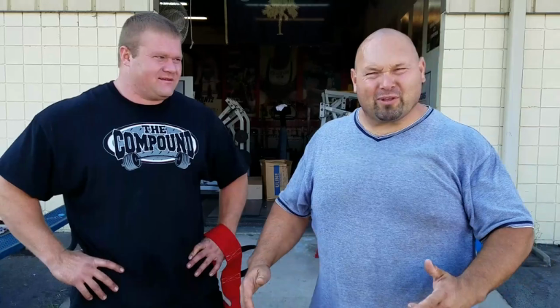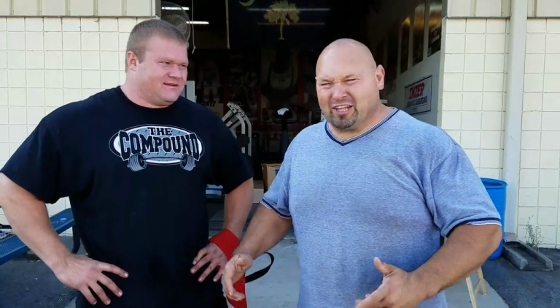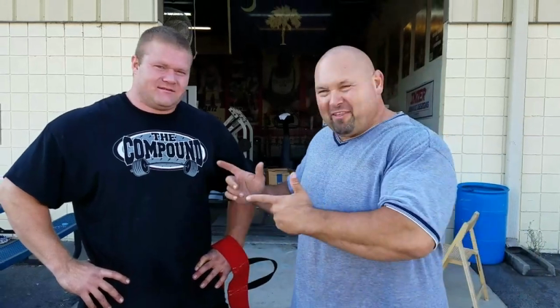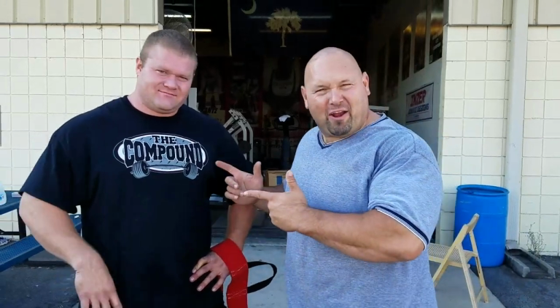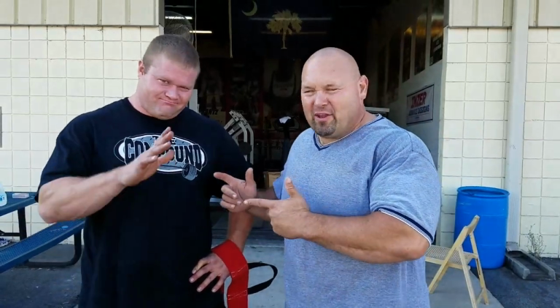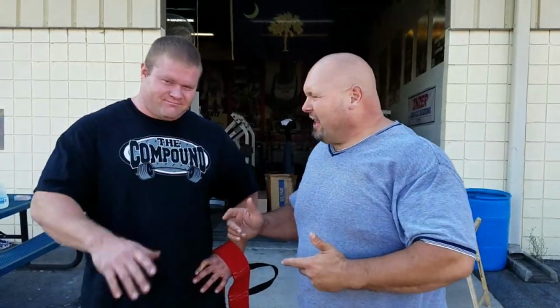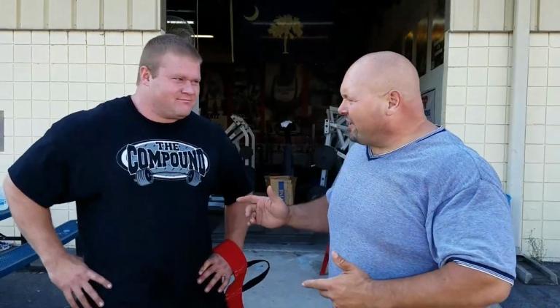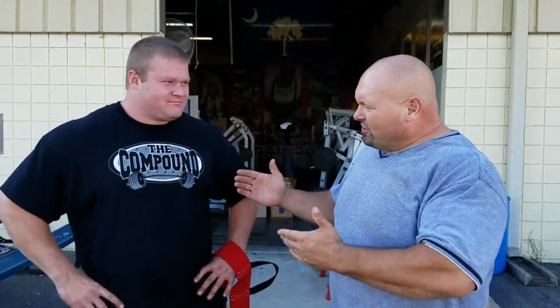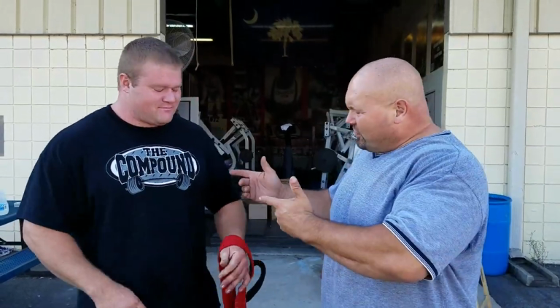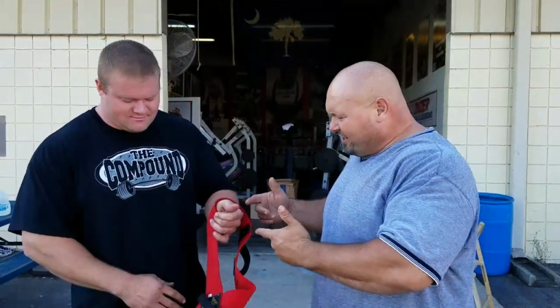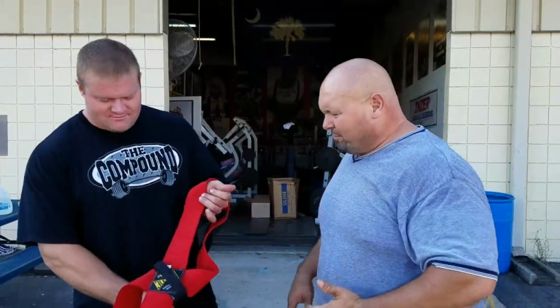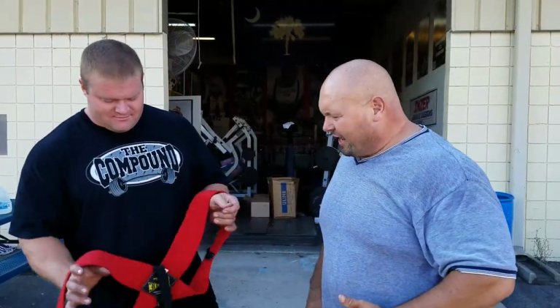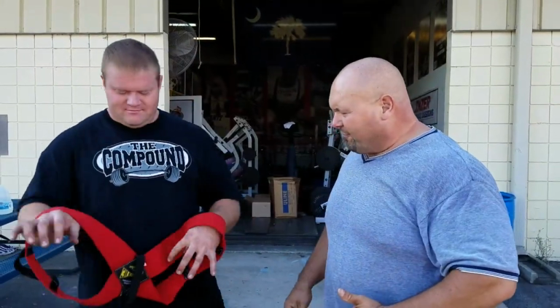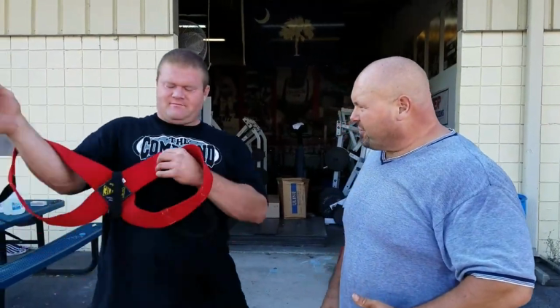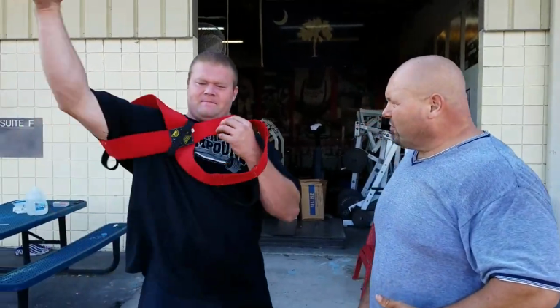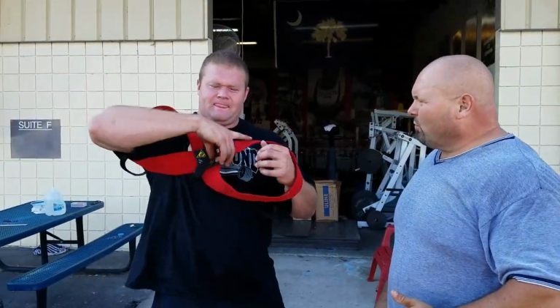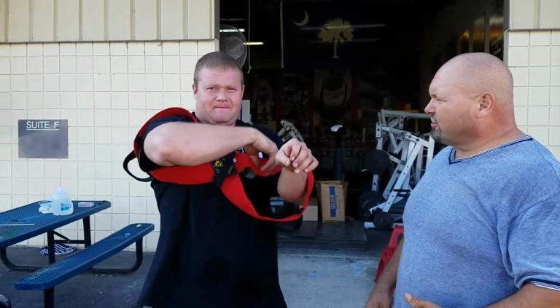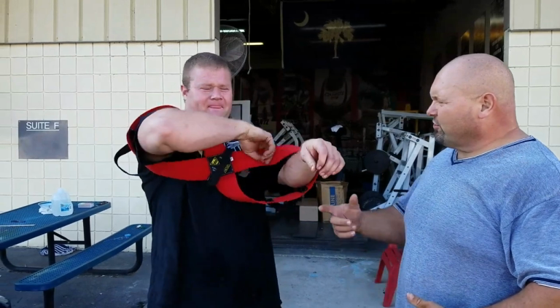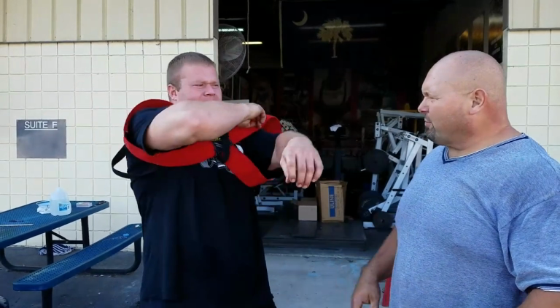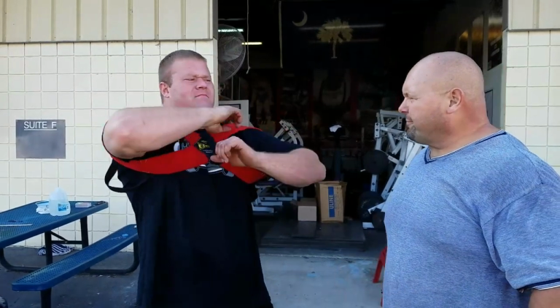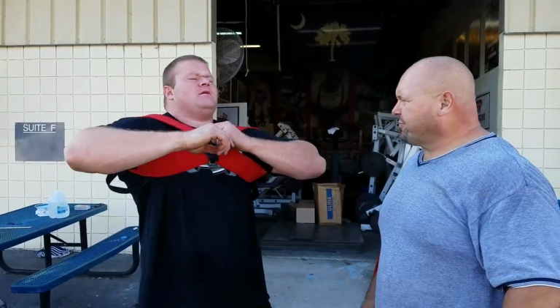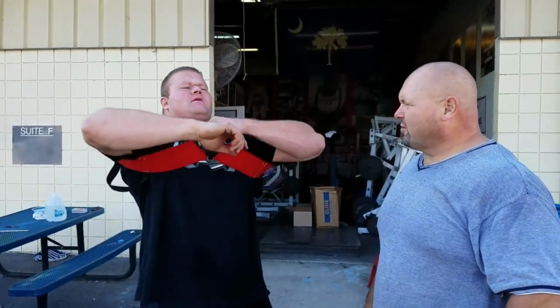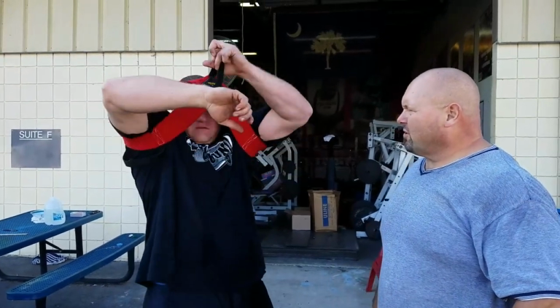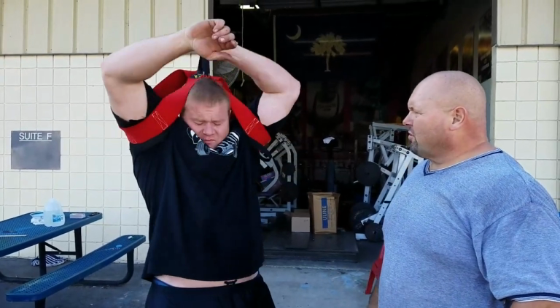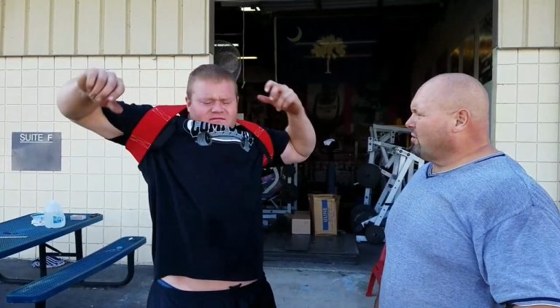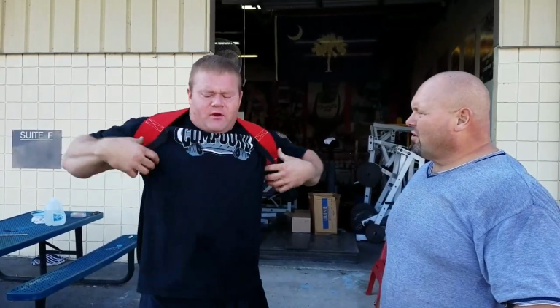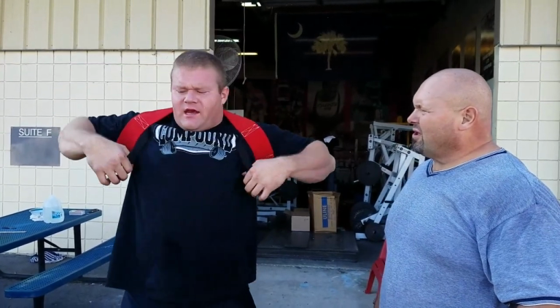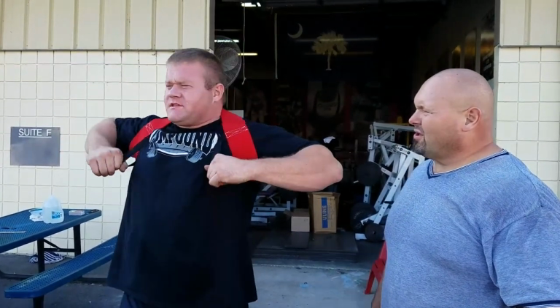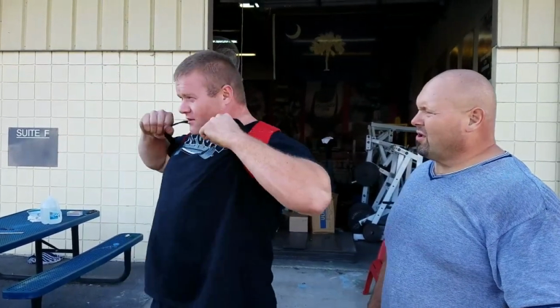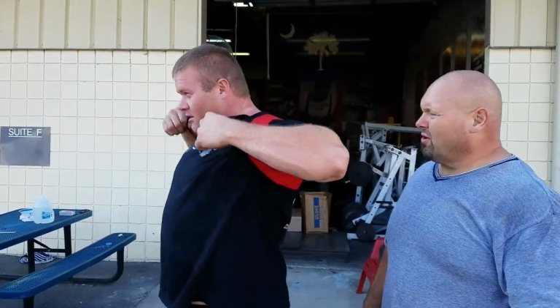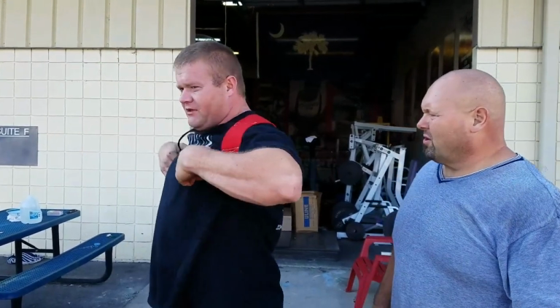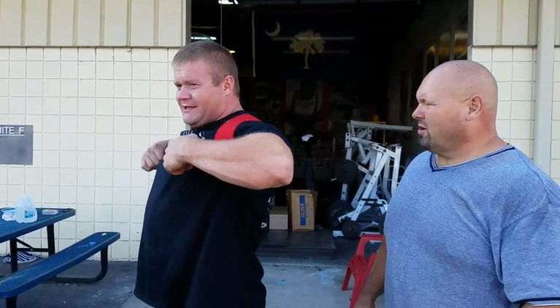I'm here with Levi the fireman. Levi, show us how you did the bow tie now. What did you come up with? I came up with bringing it down just a hair lower around the lats.